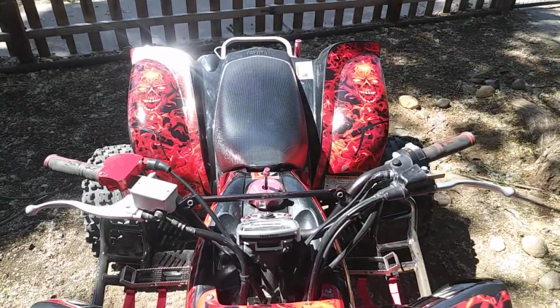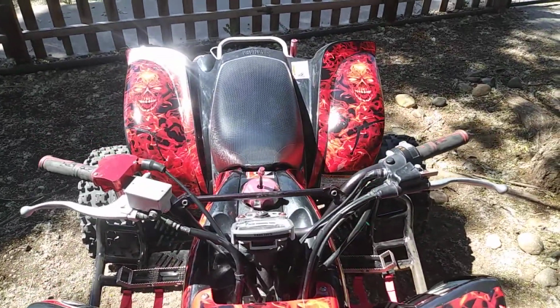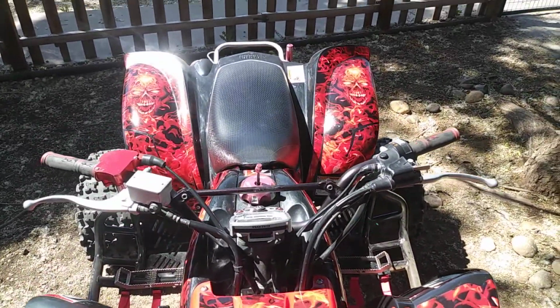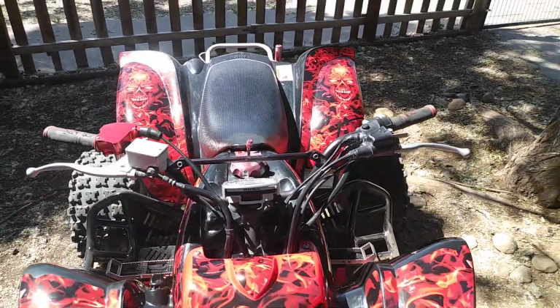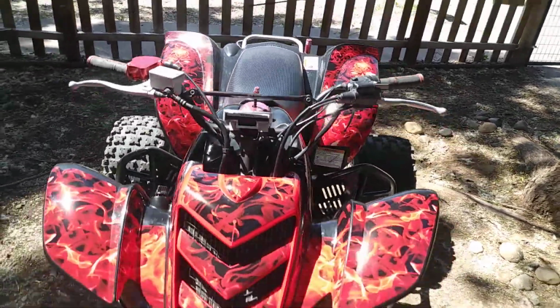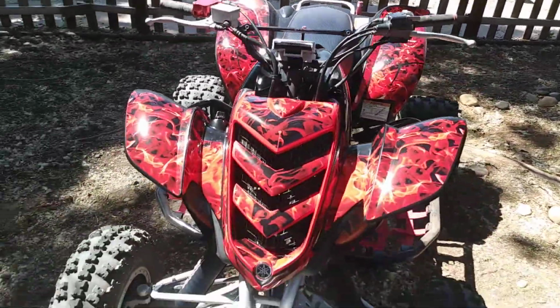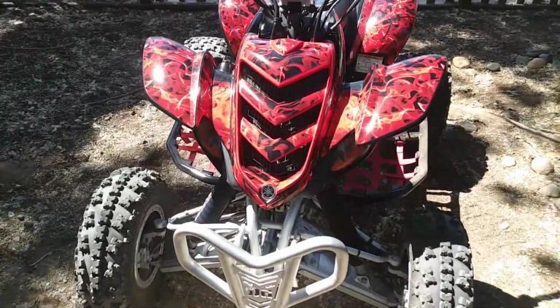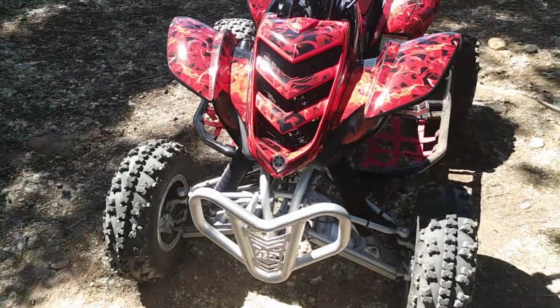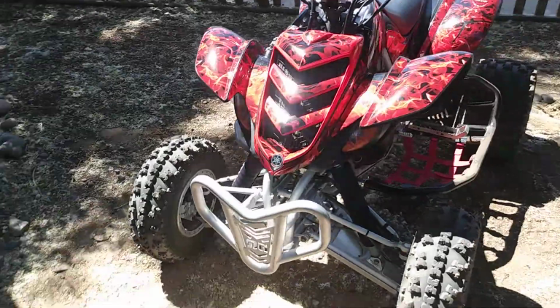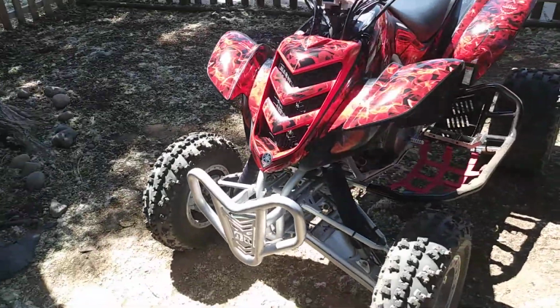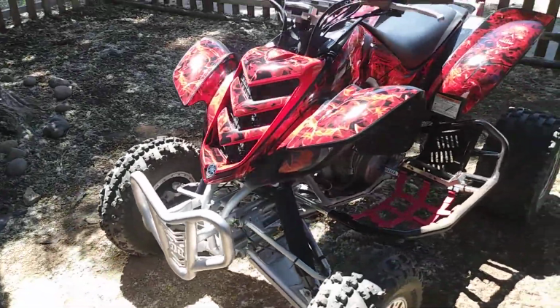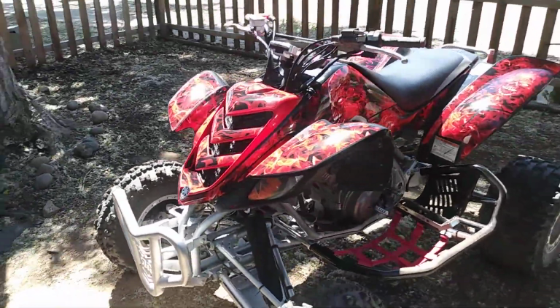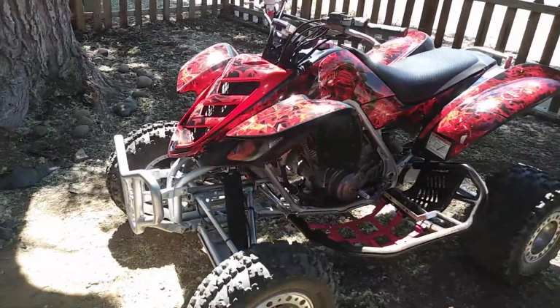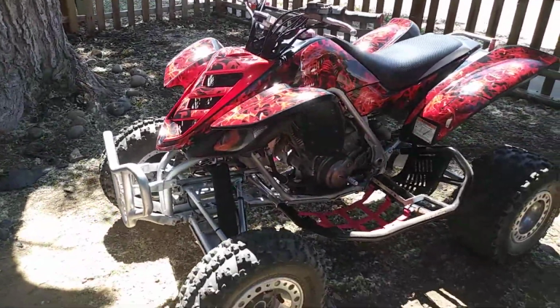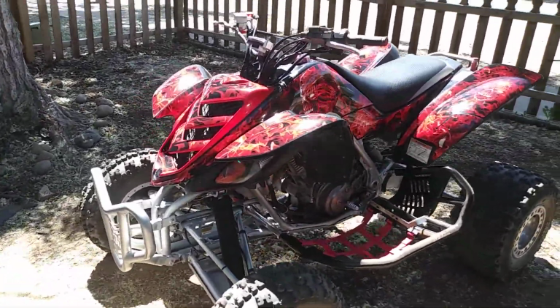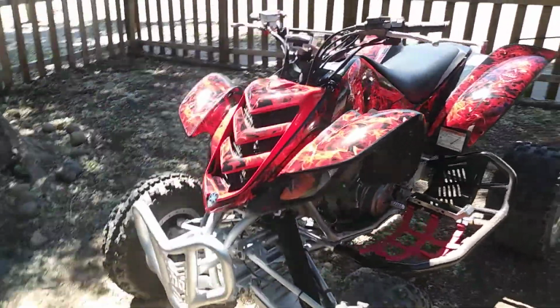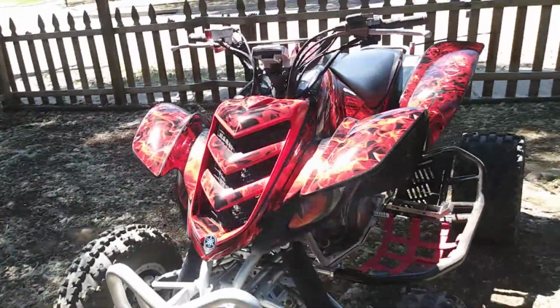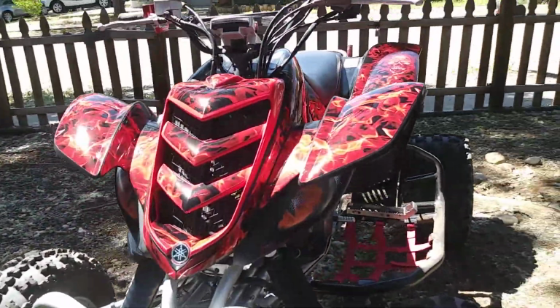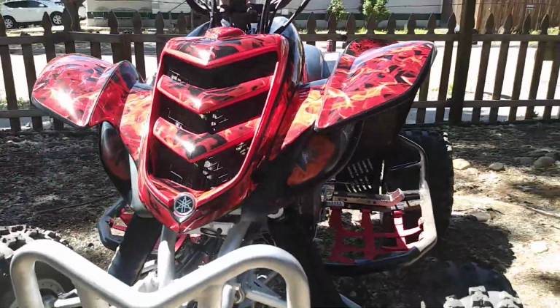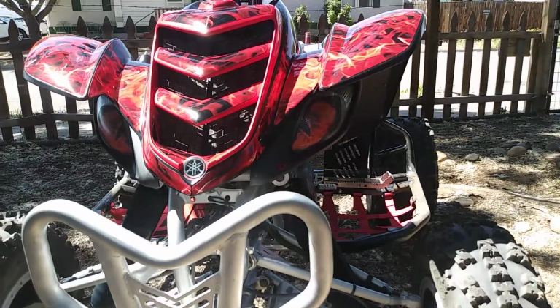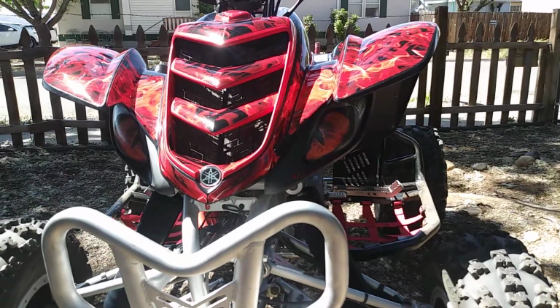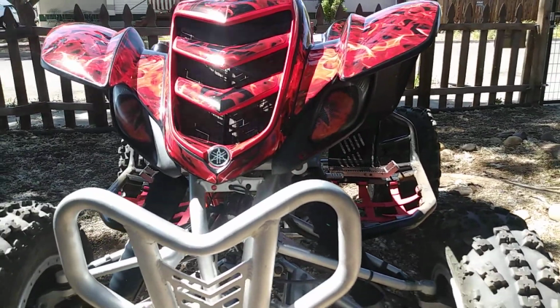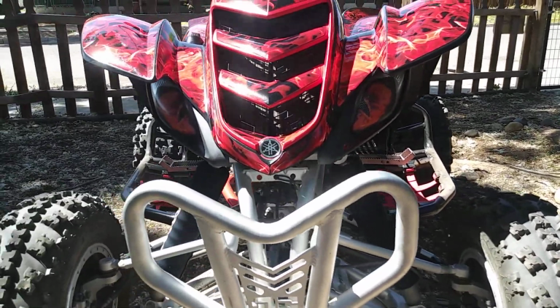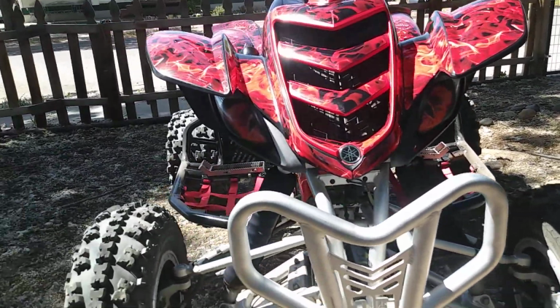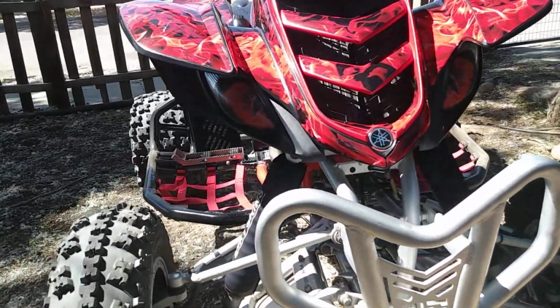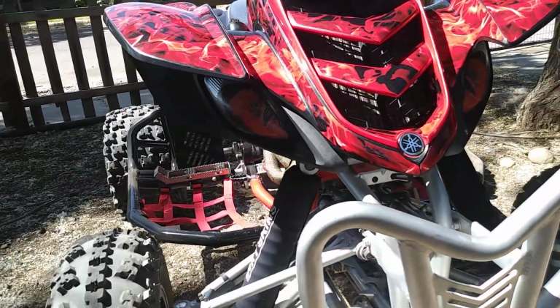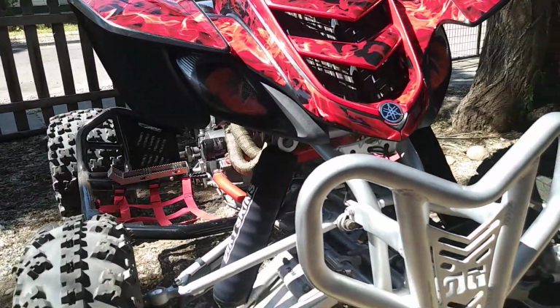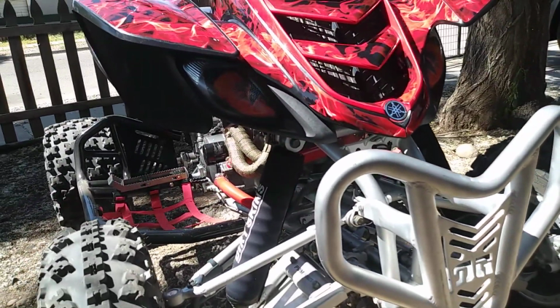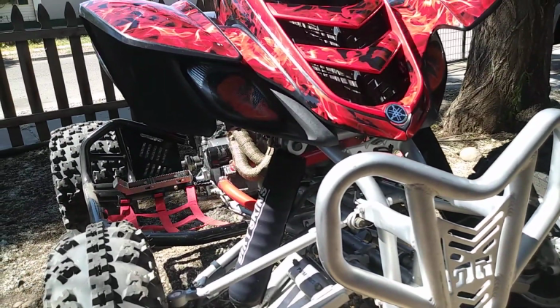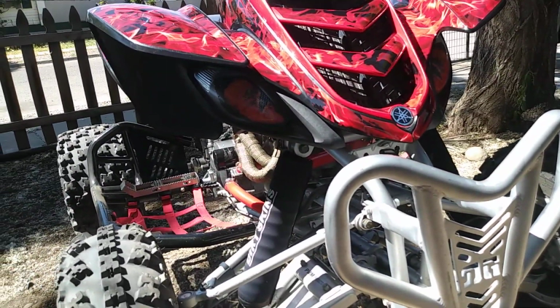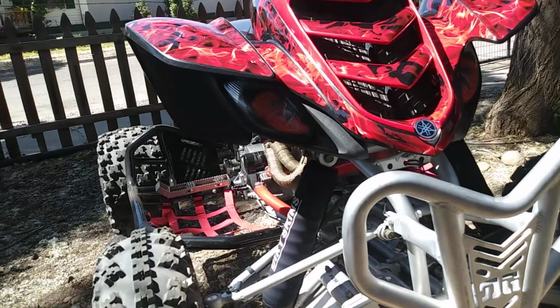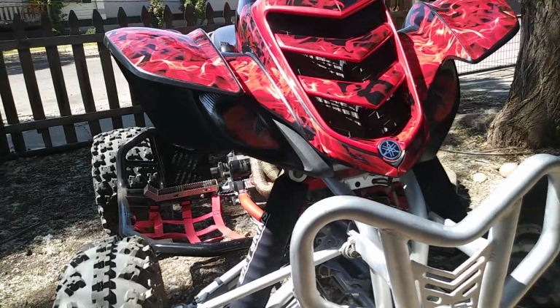Look at that. Damn, this bike's nice. There's a little short video guys — recap of my 660R Raptor. Even with the zombie eyes on it. Can't really see them that well in the shade, but she does have eyeballs.